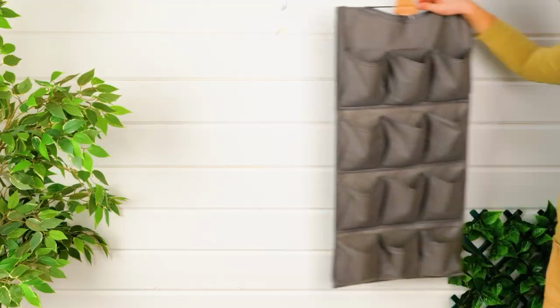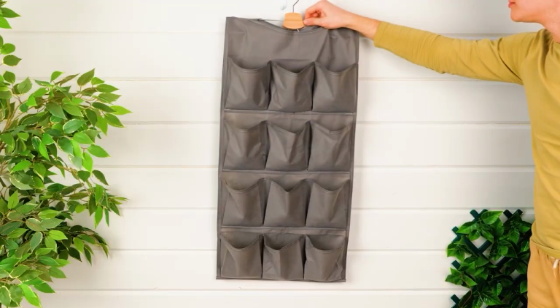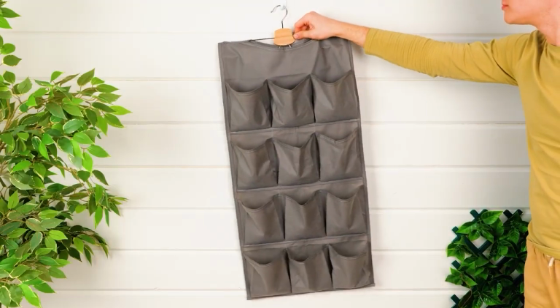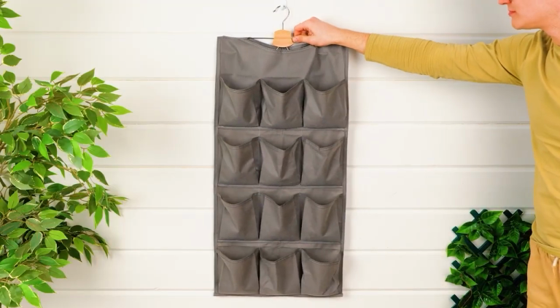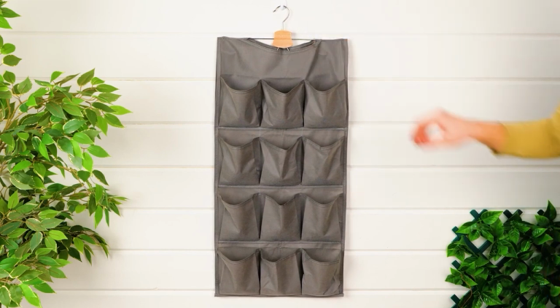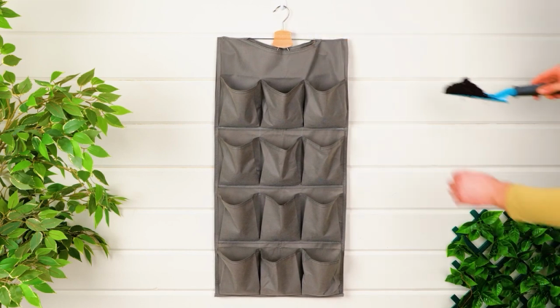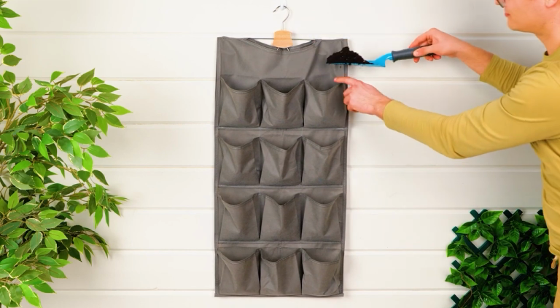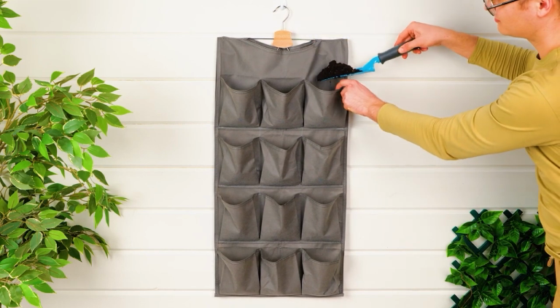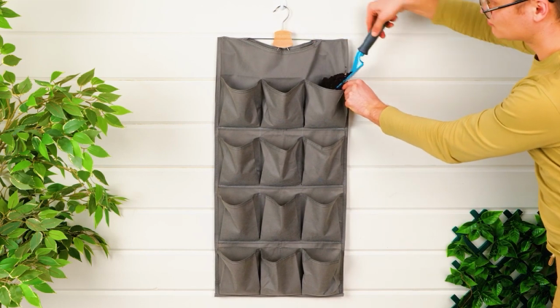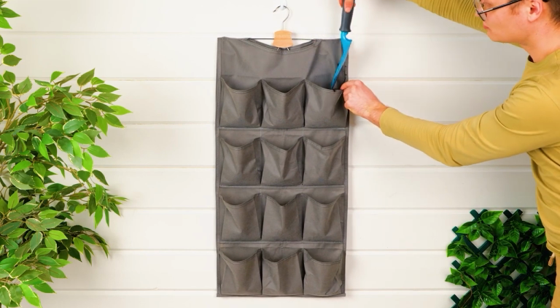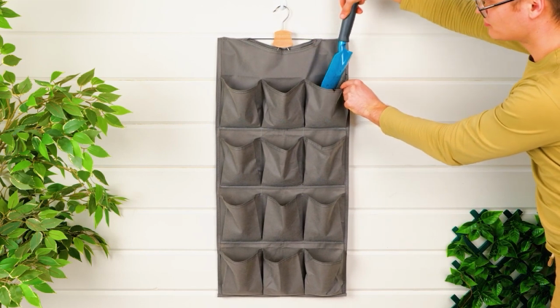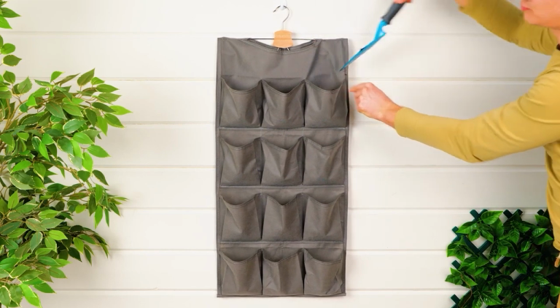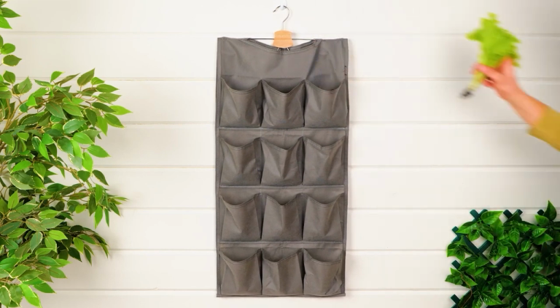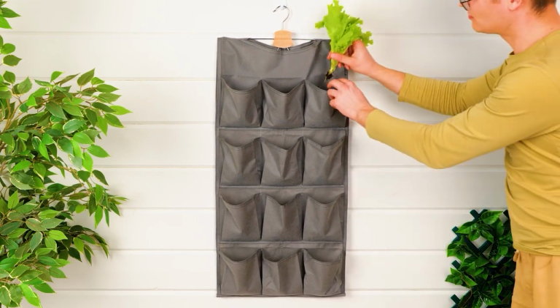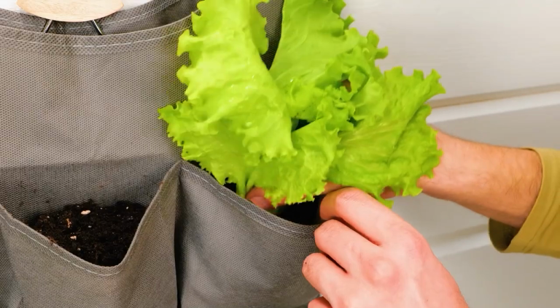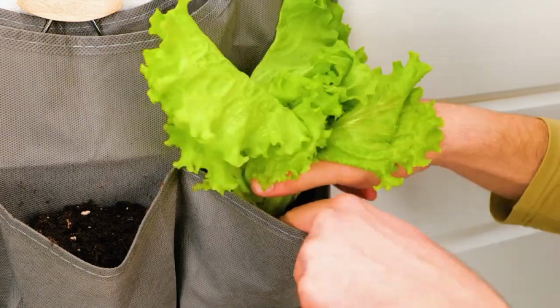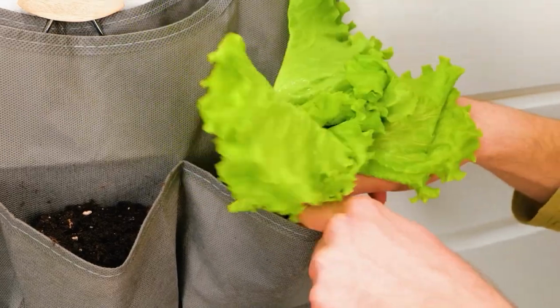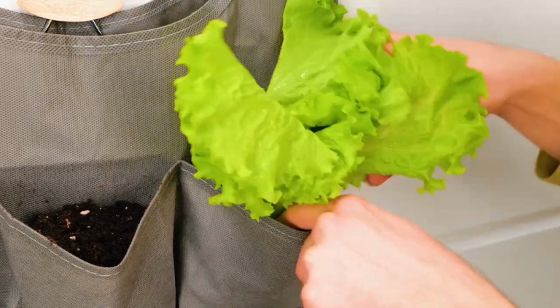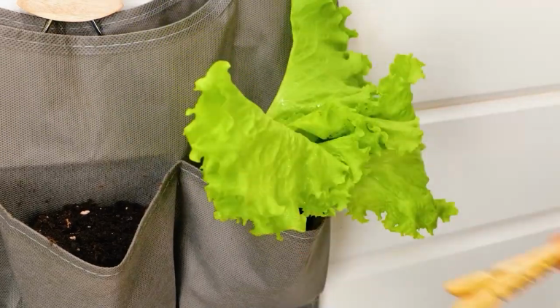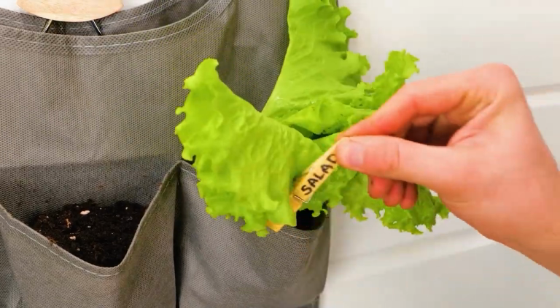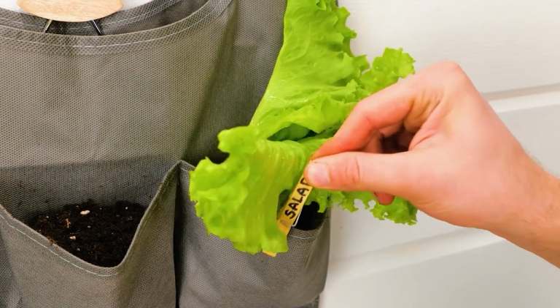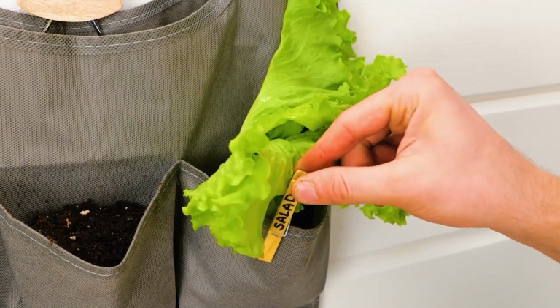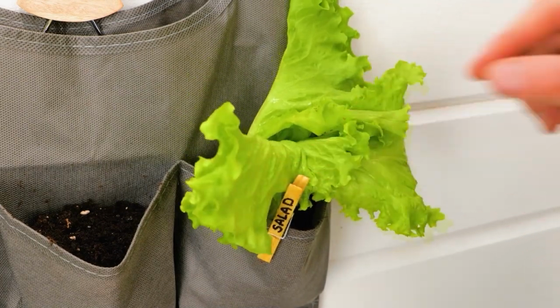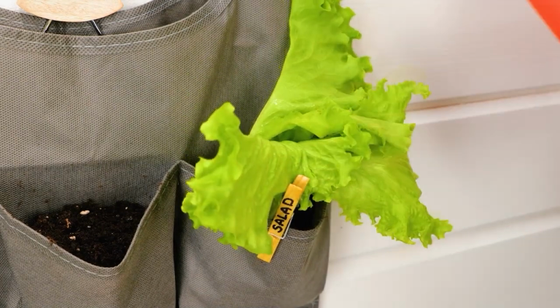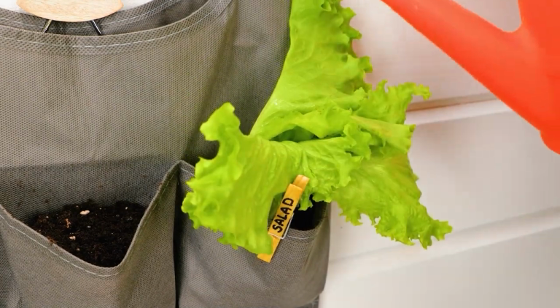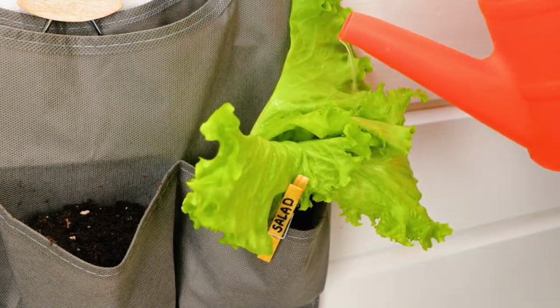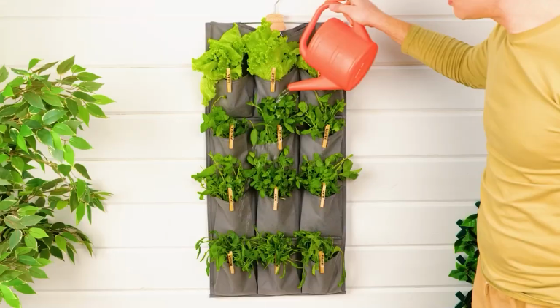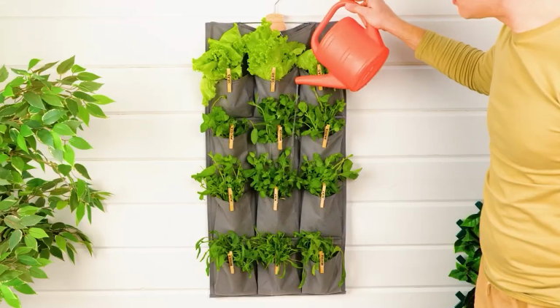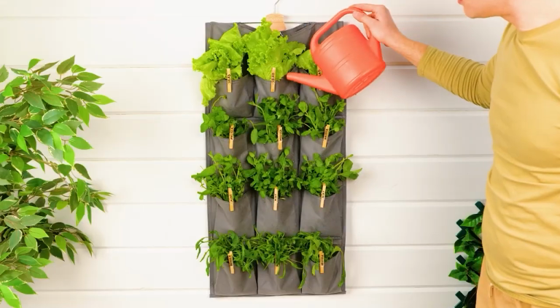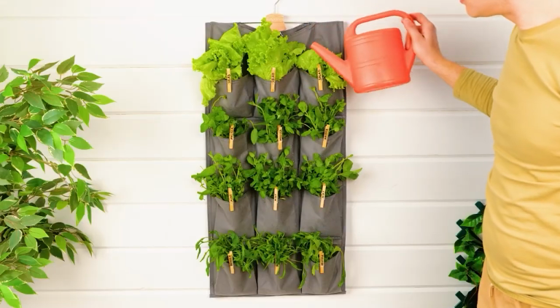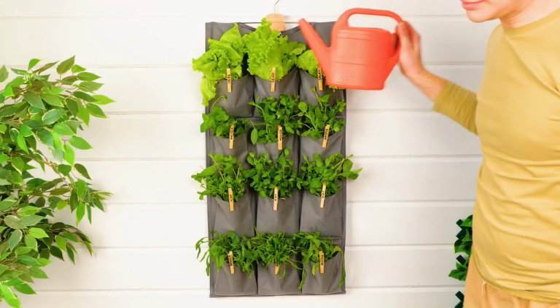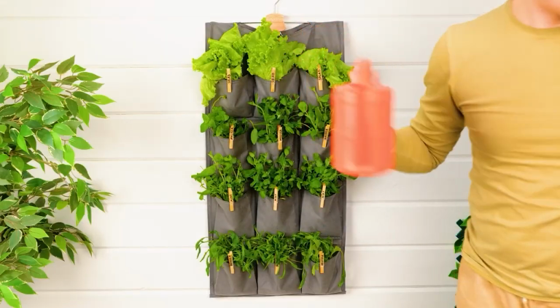Take a look at this space-saving hack. Perfect for small root veggies.